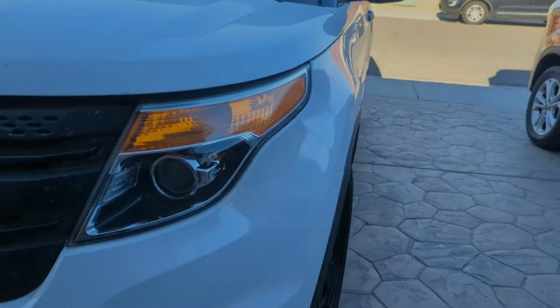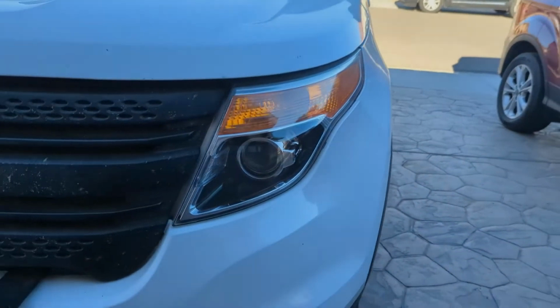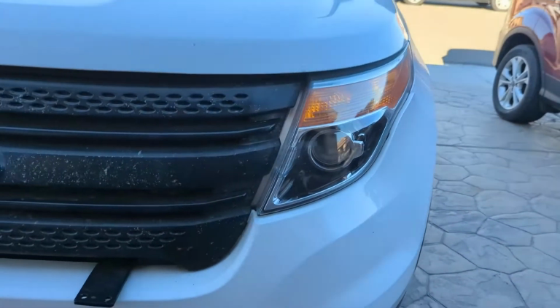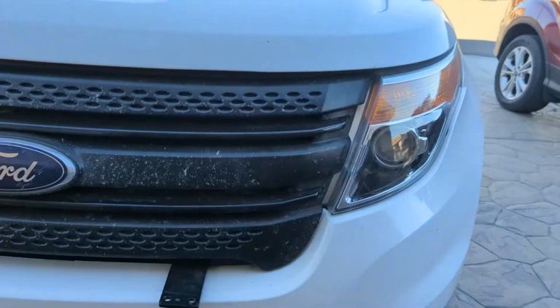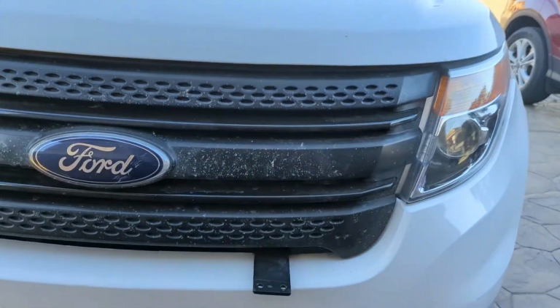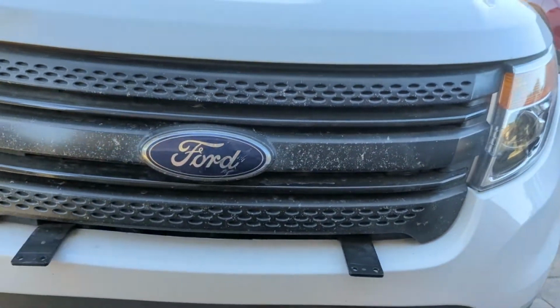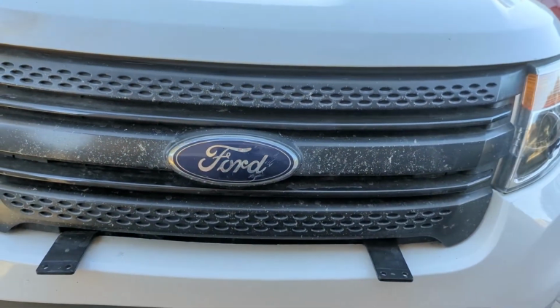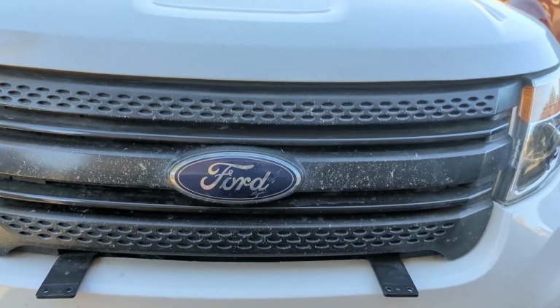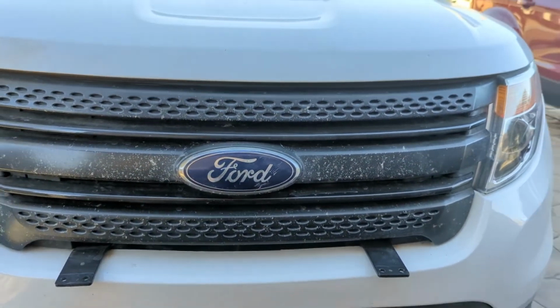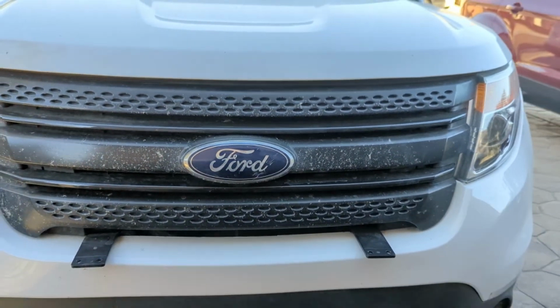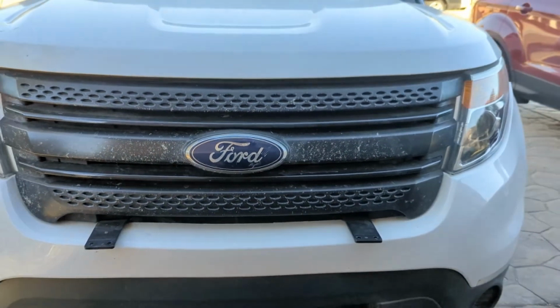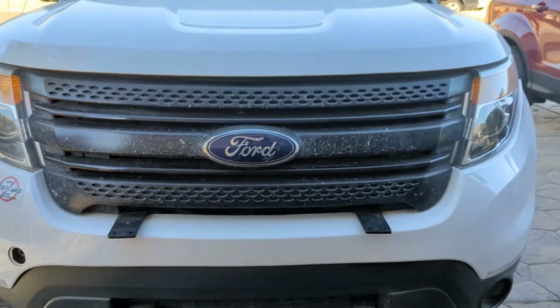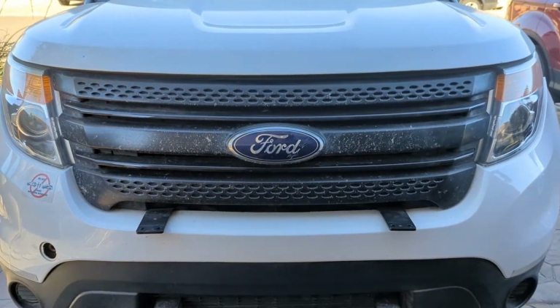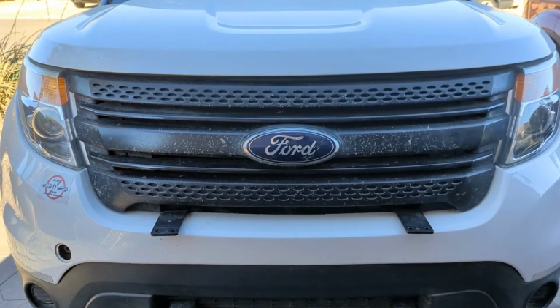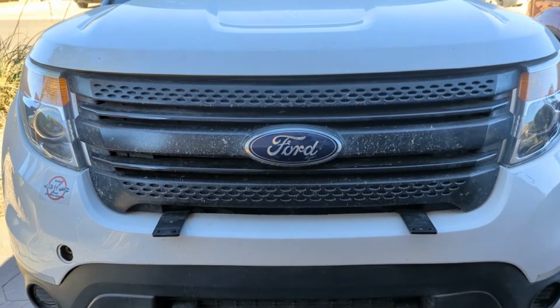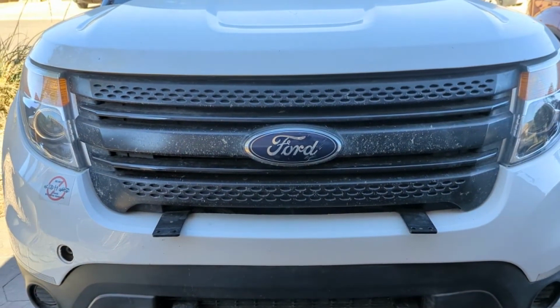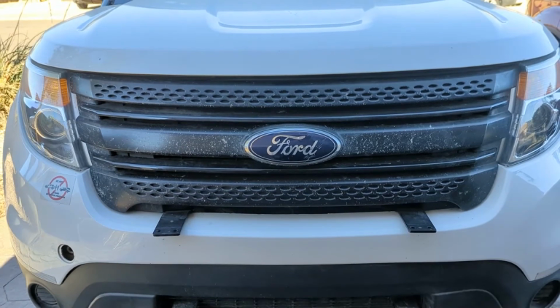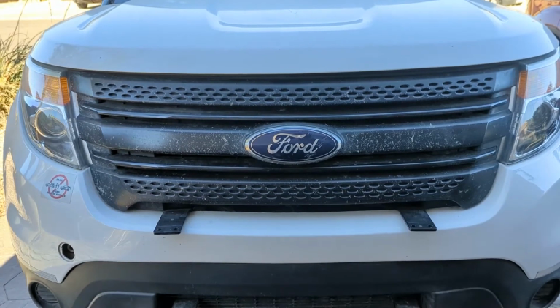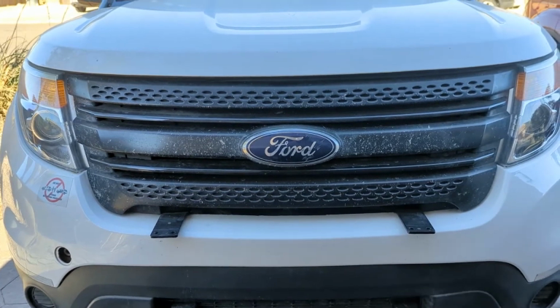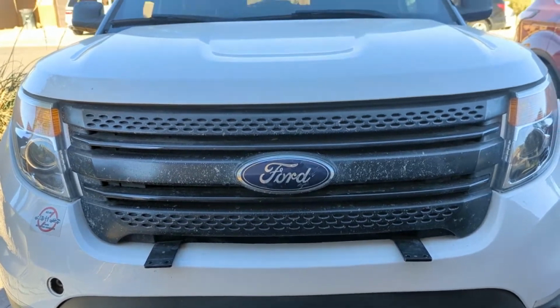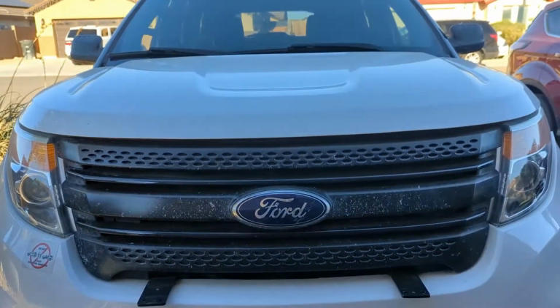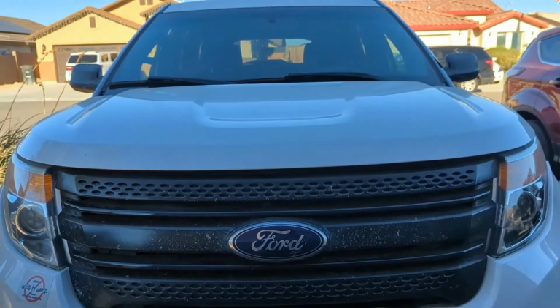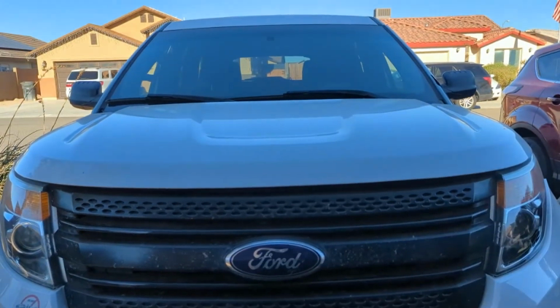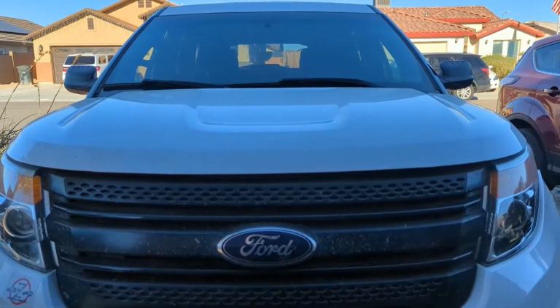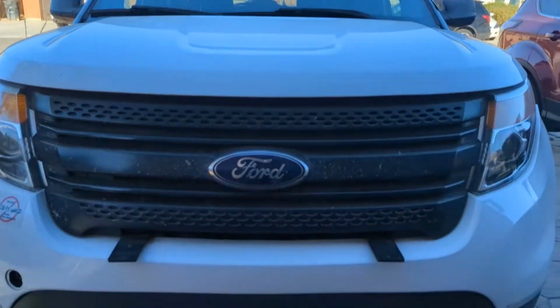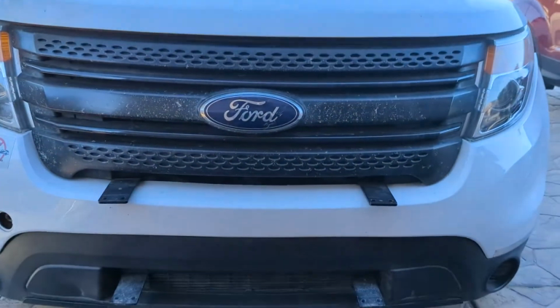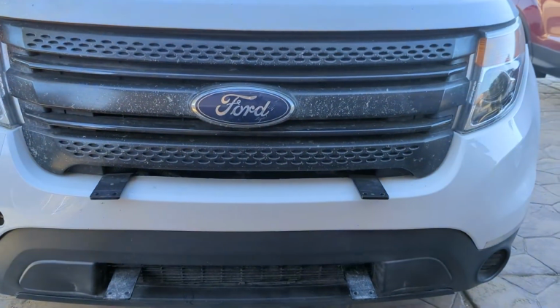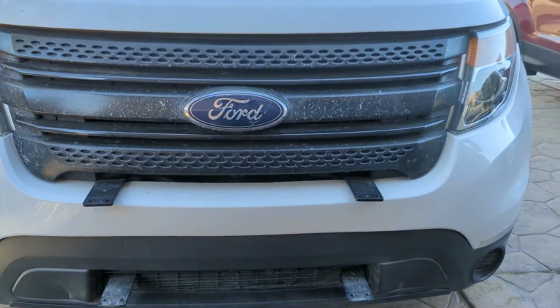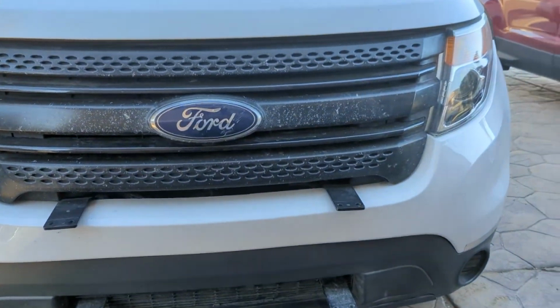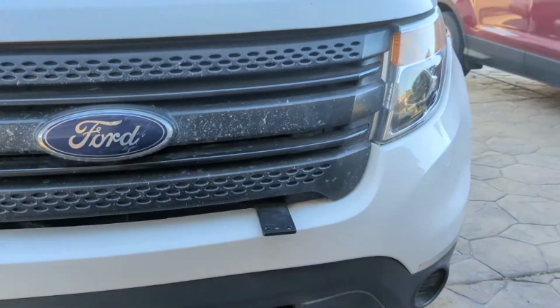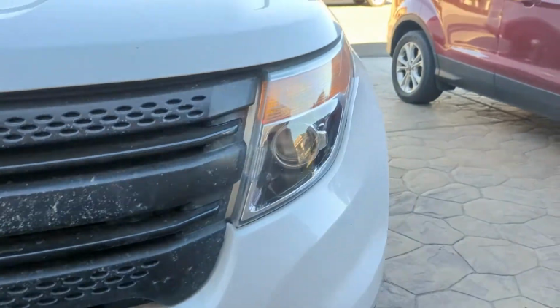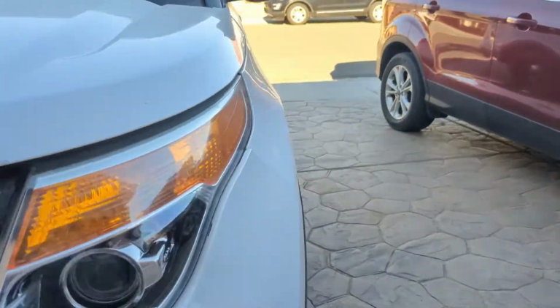Hello everybody, this is a quick tutorial if you want to know what size of an engine you have in your Ford Explorer 2014. This is the Interceptor model, so let me tell you really quick.